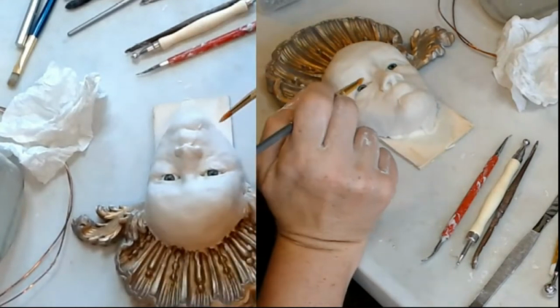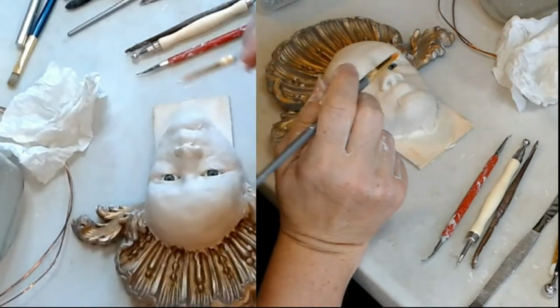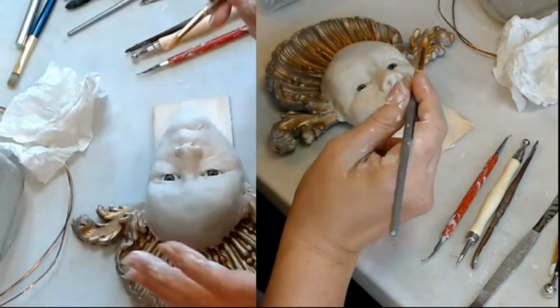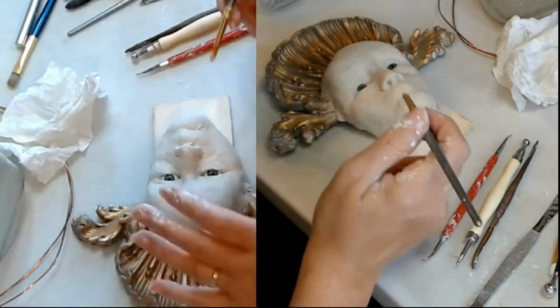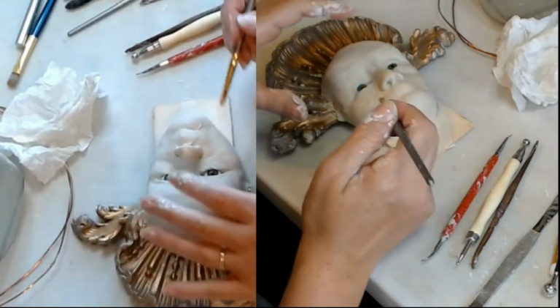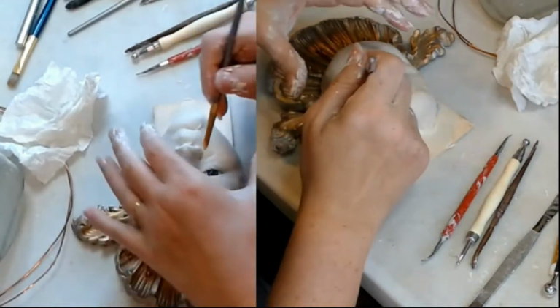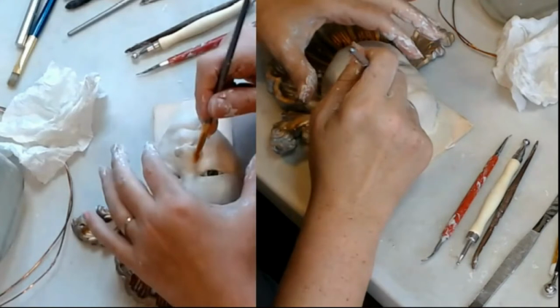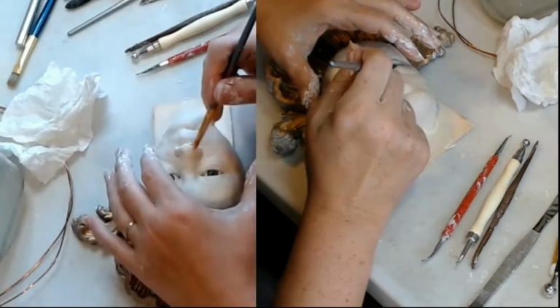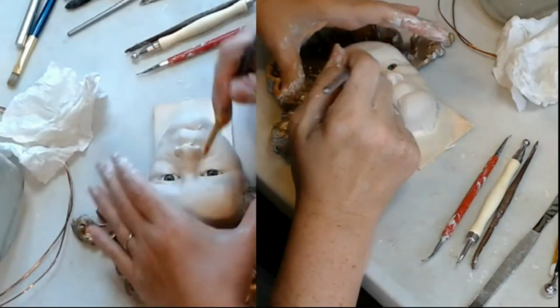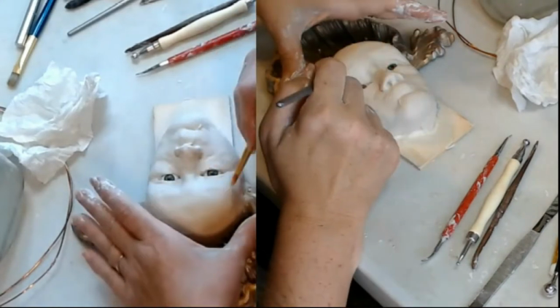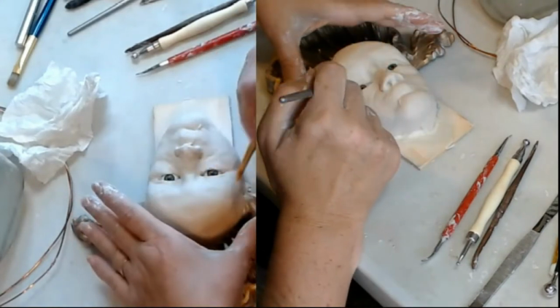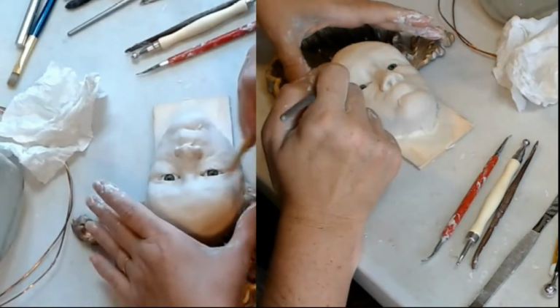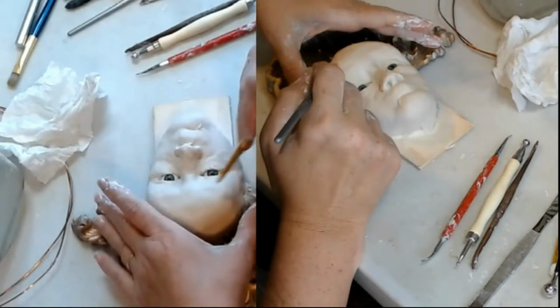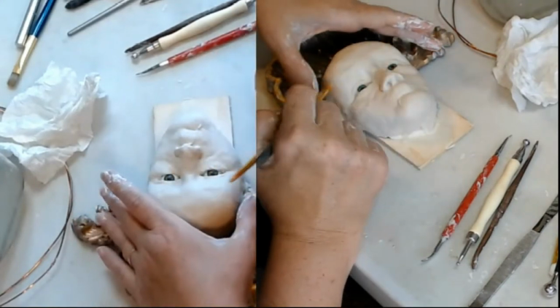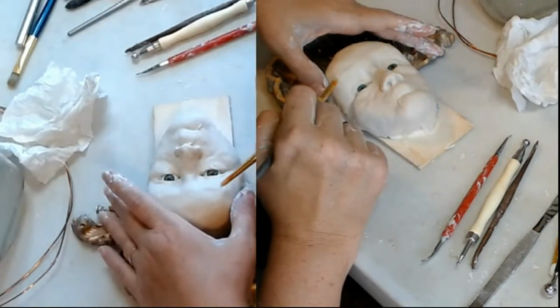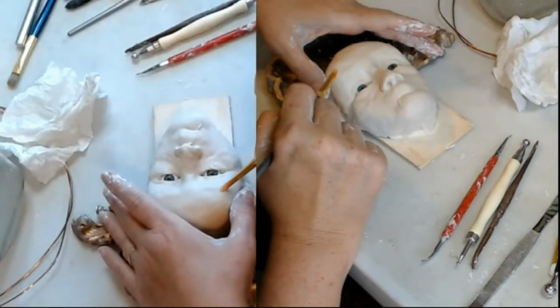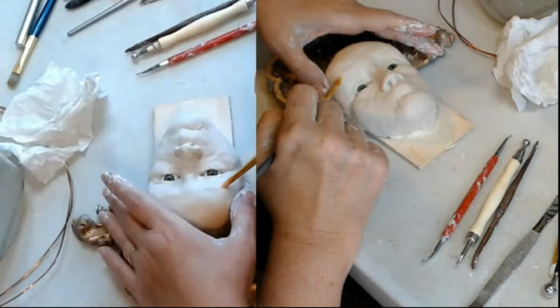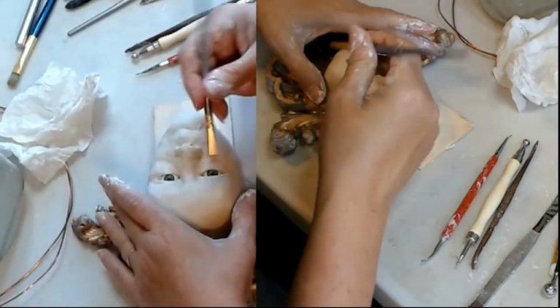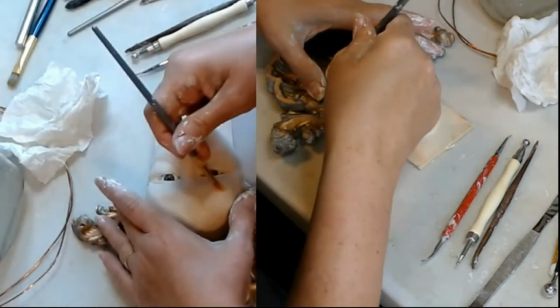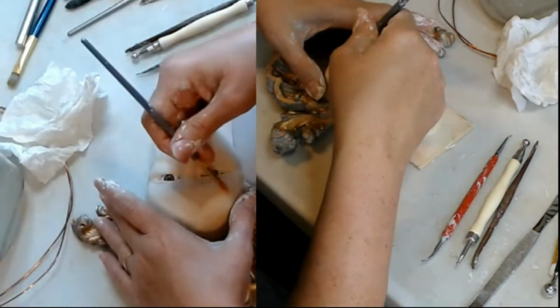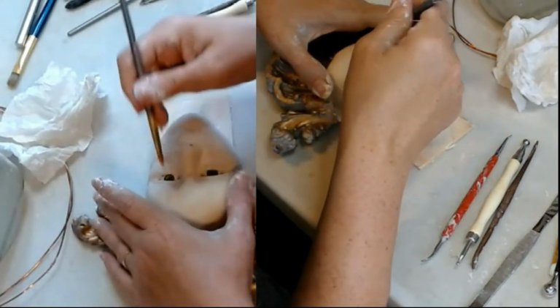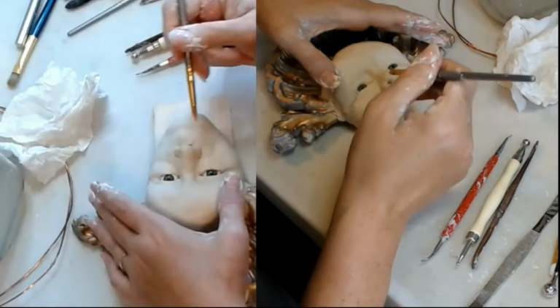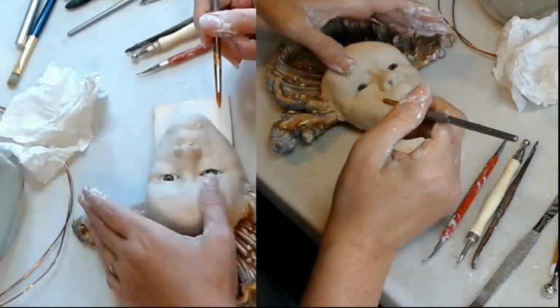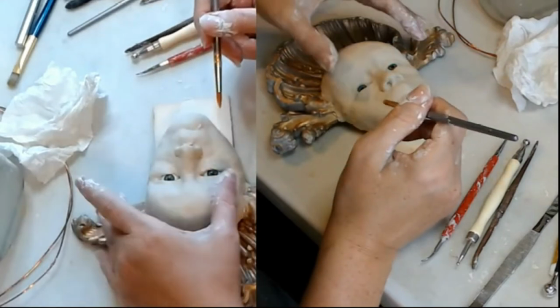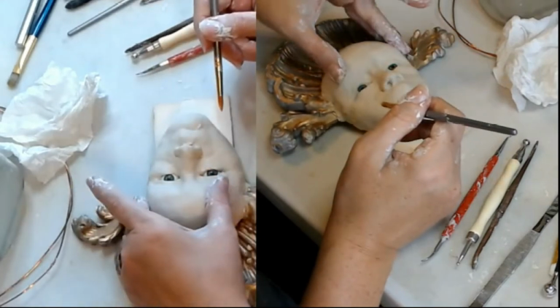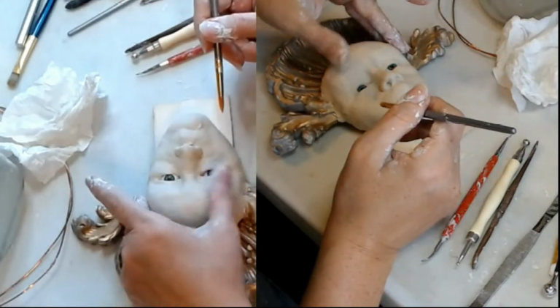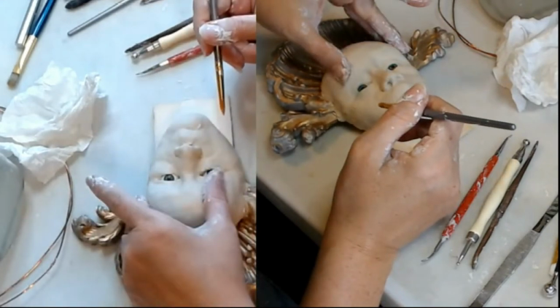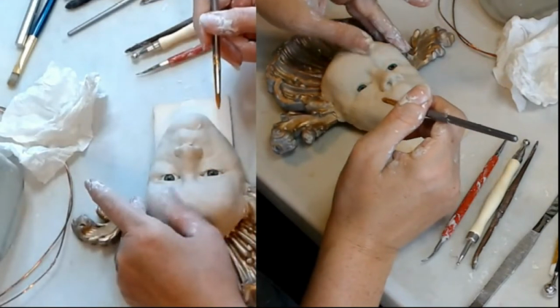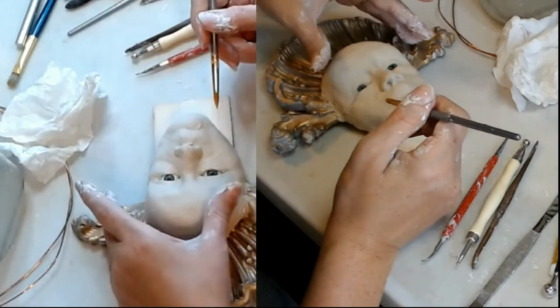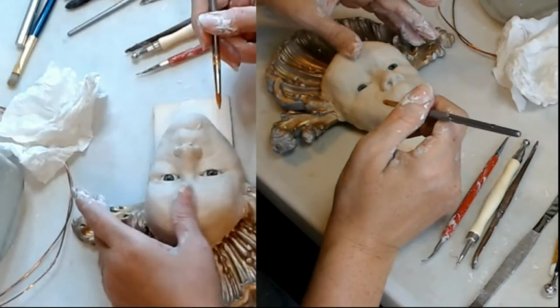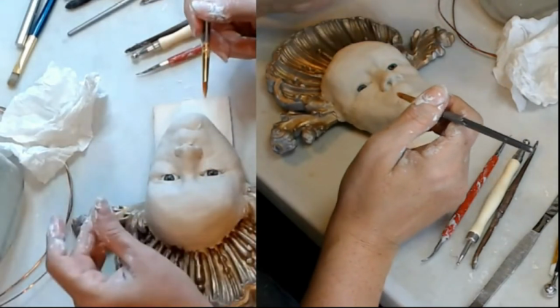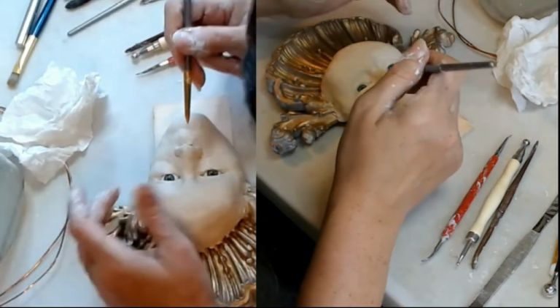It's looking a little more girly. Smooth big earrings as I go along.